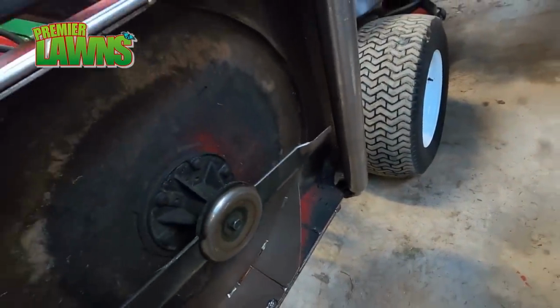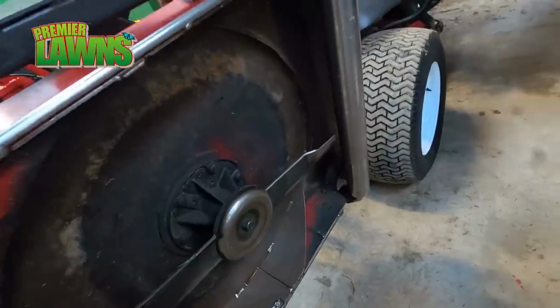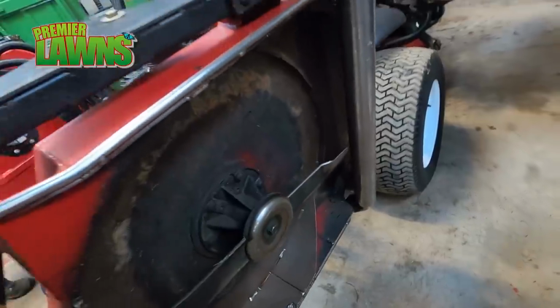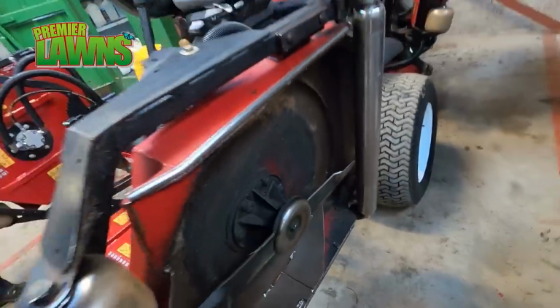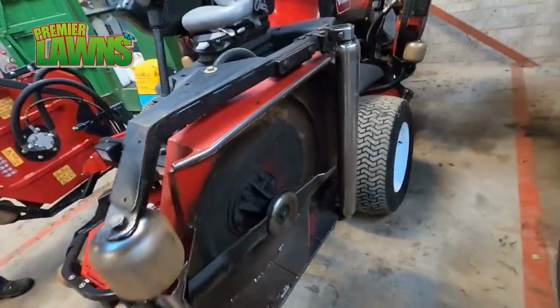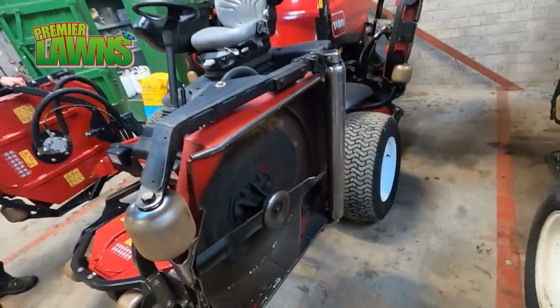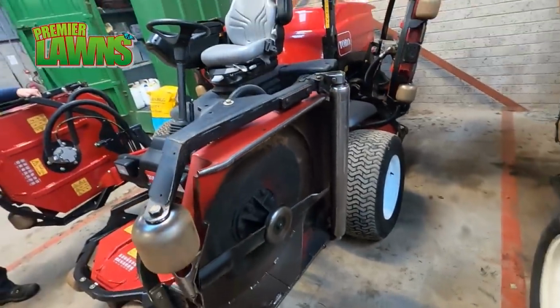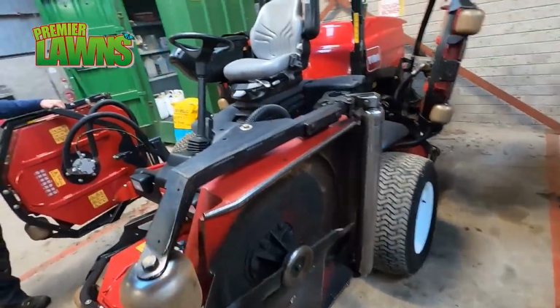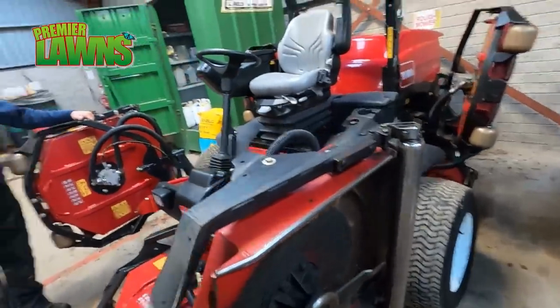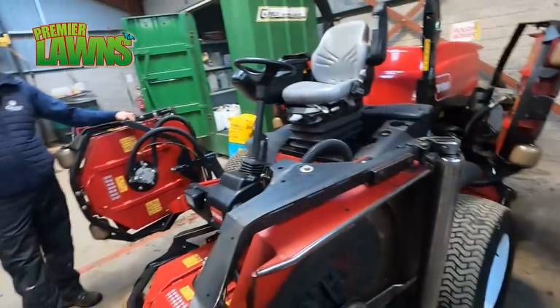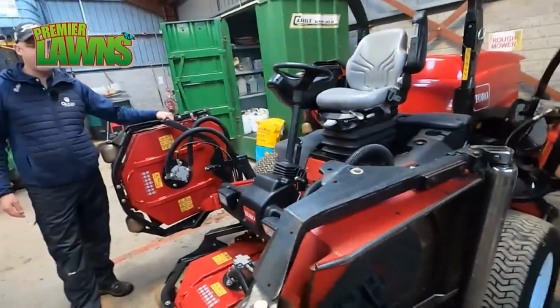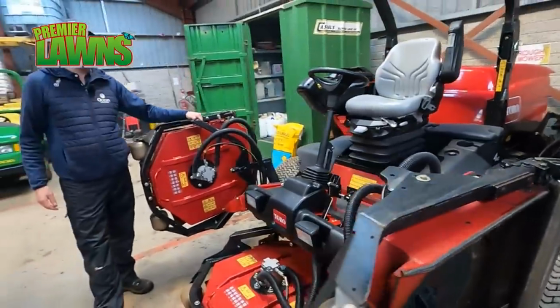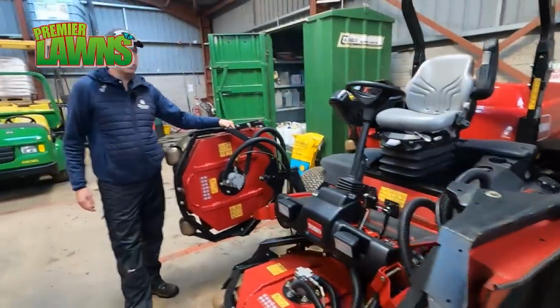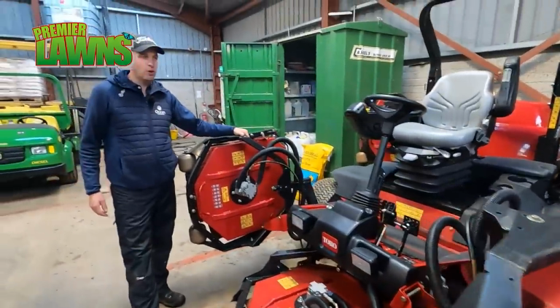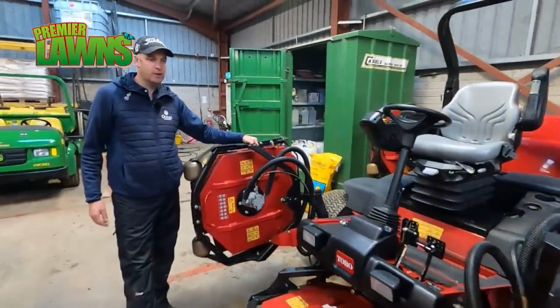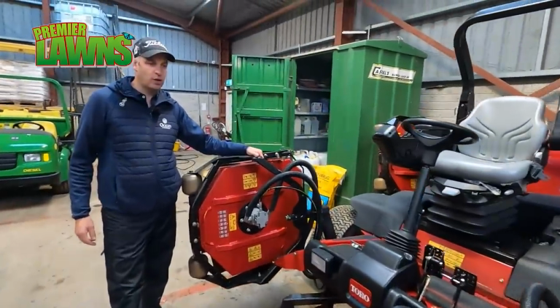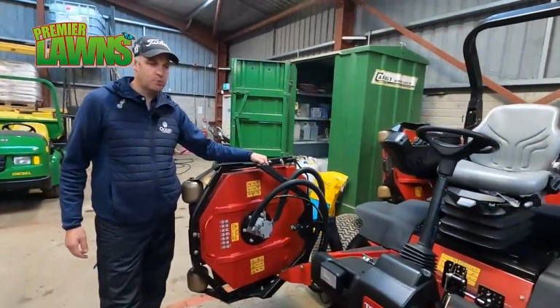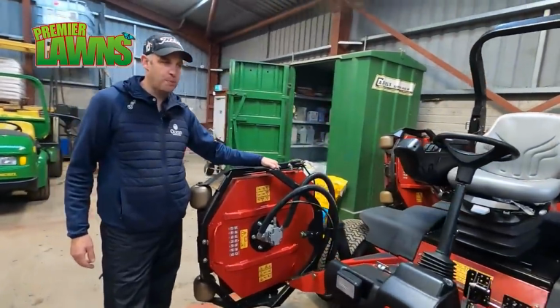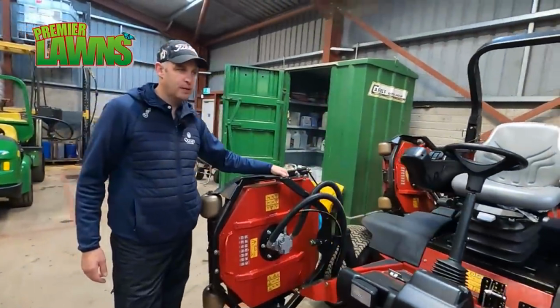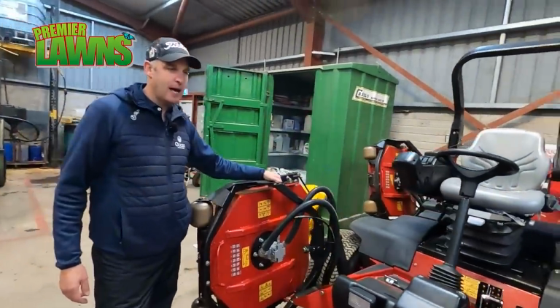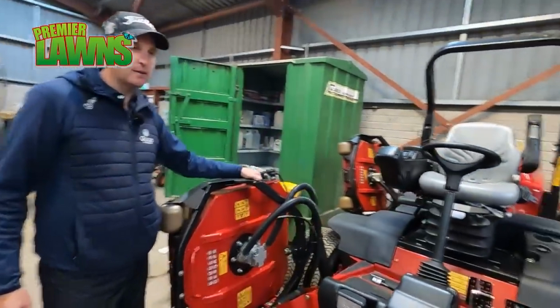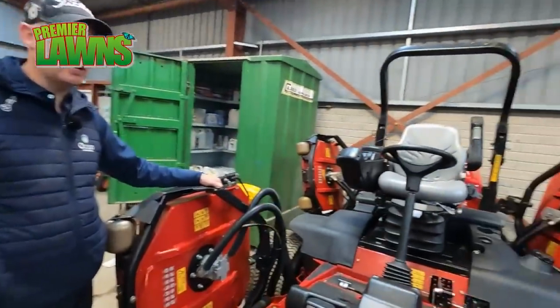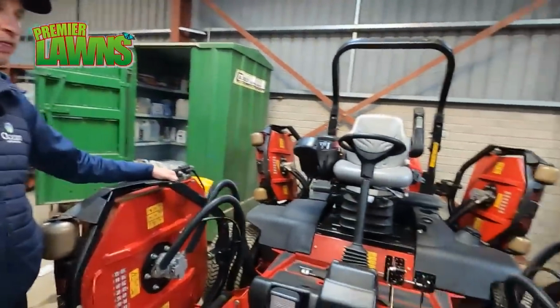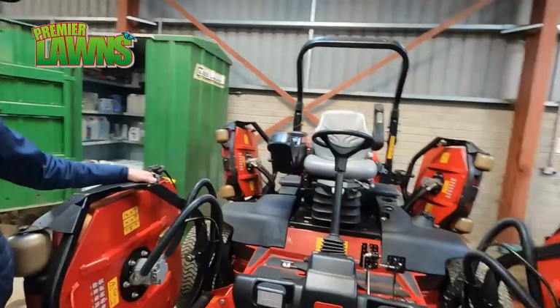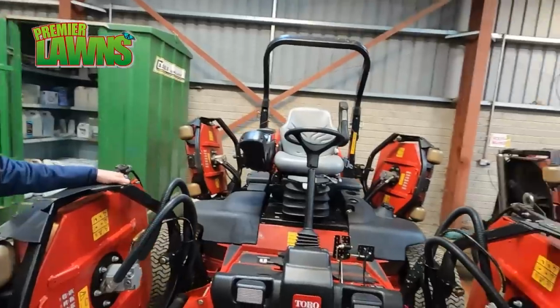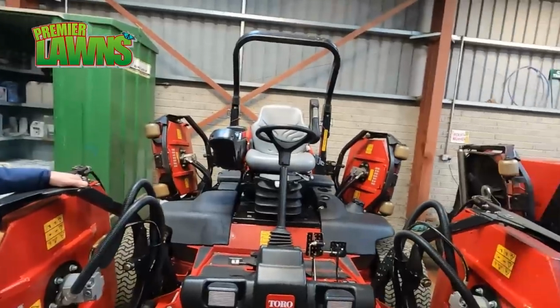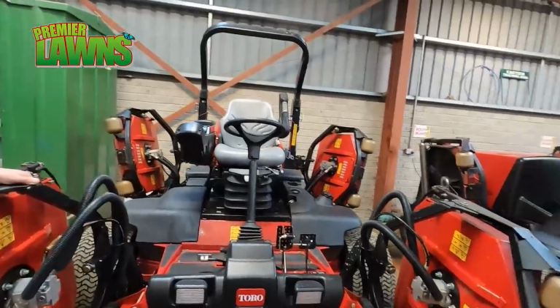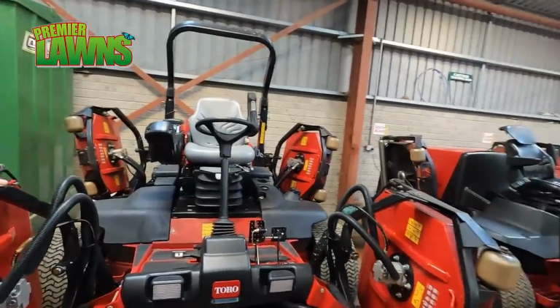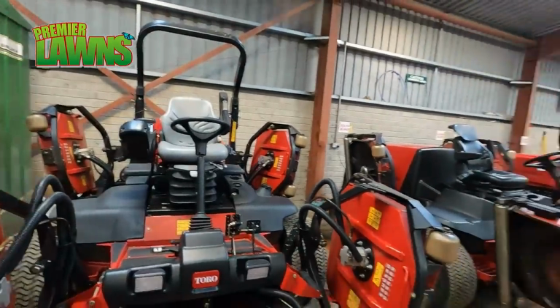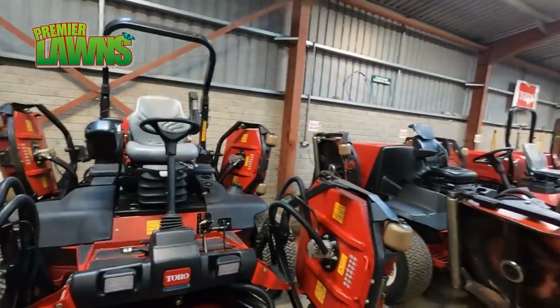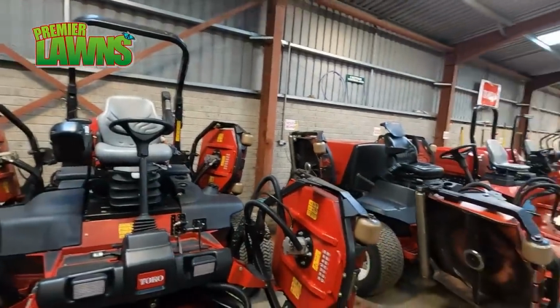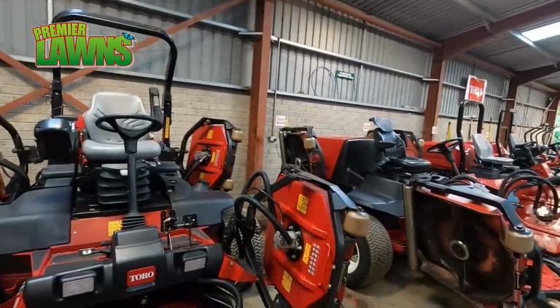Brilliant machines — they don't like the dew so much, but if you can get away with the dew off, they'll cut superb with a really good width on them. So you can cut the rough in a short time.